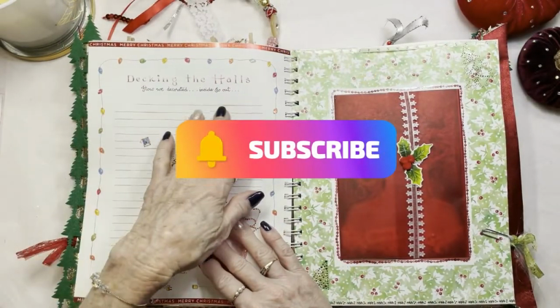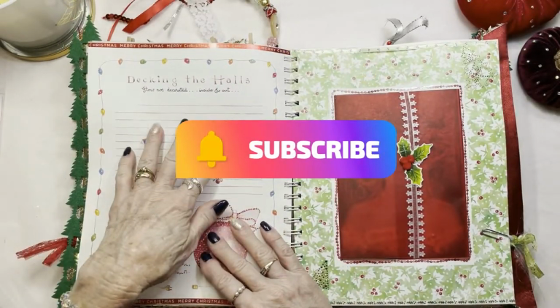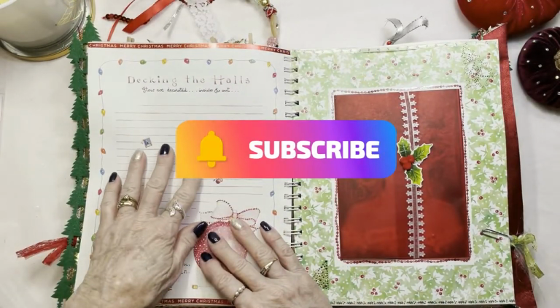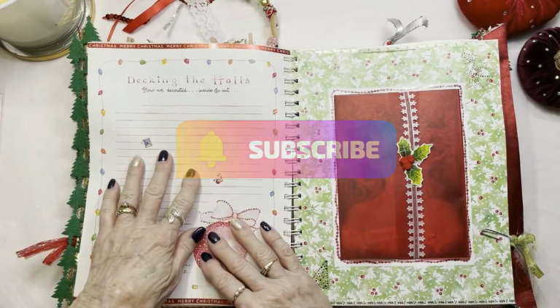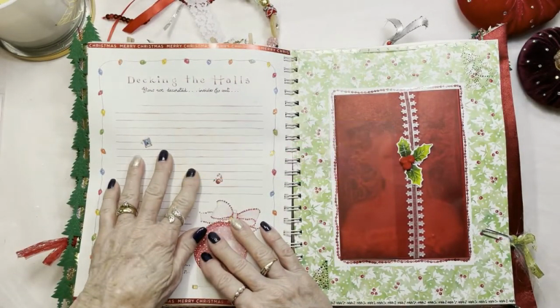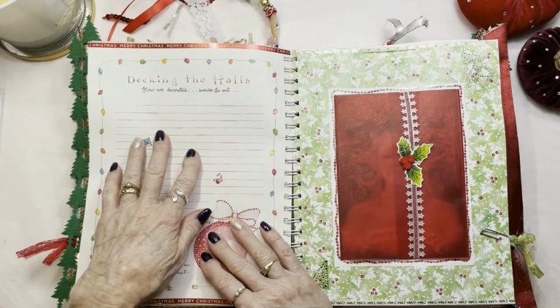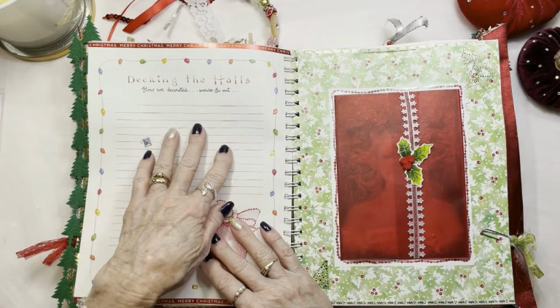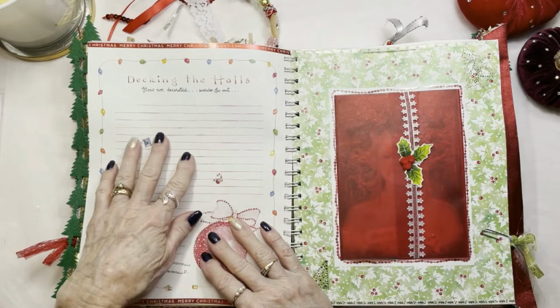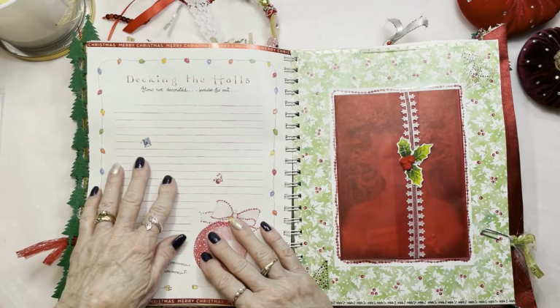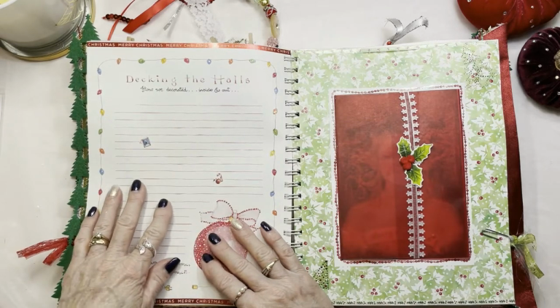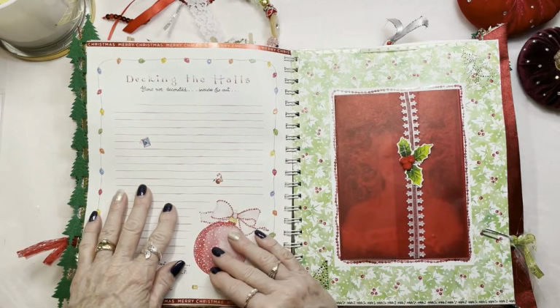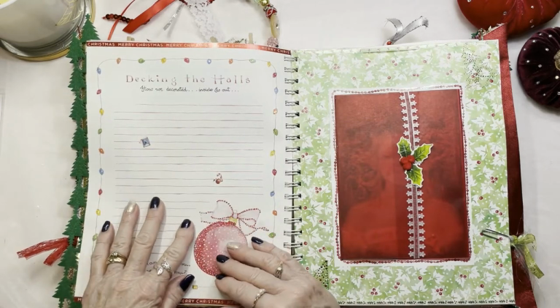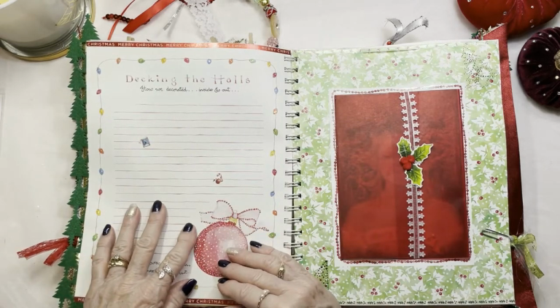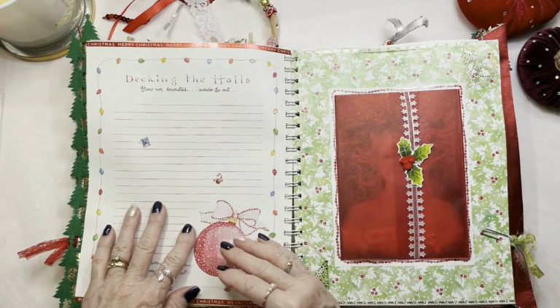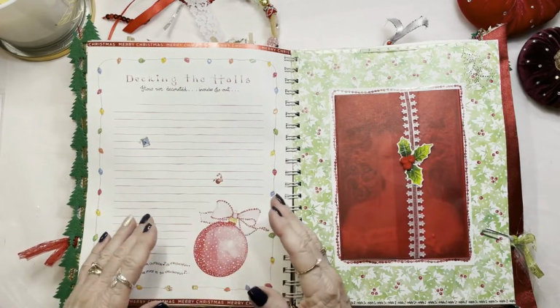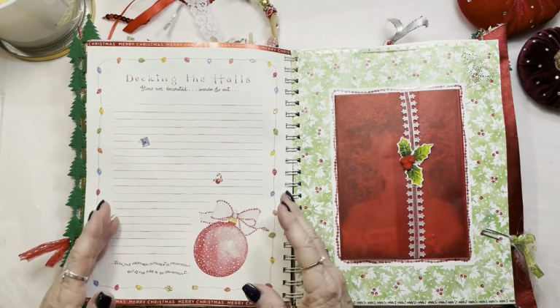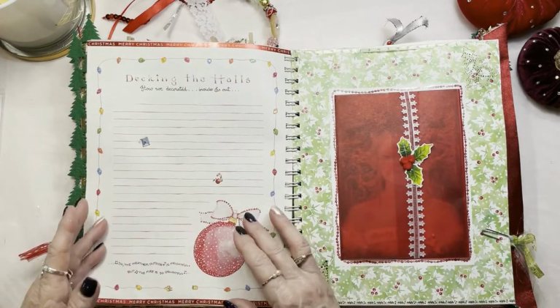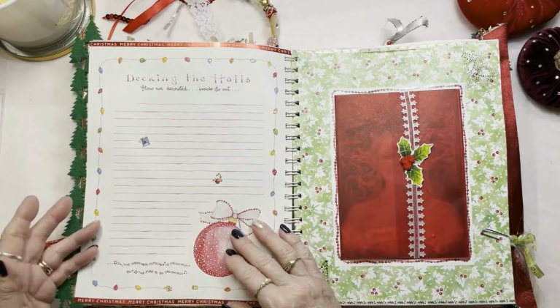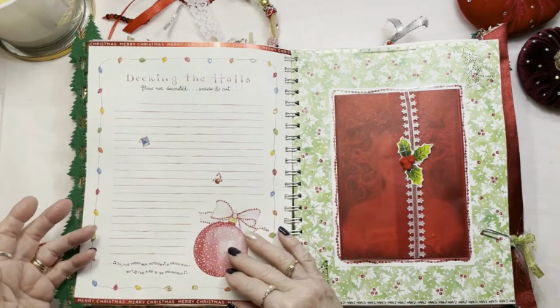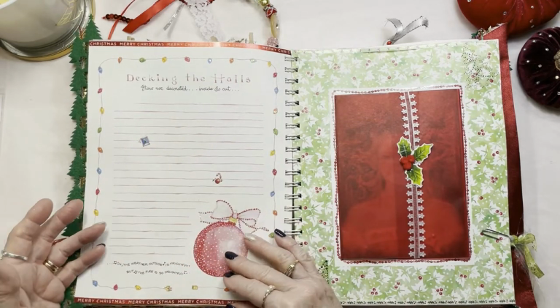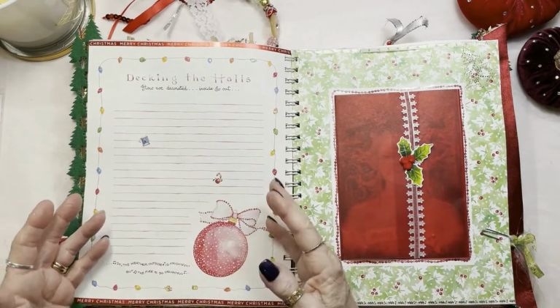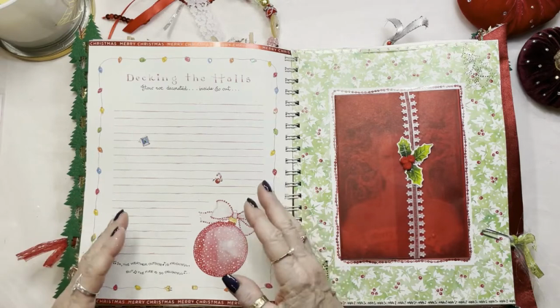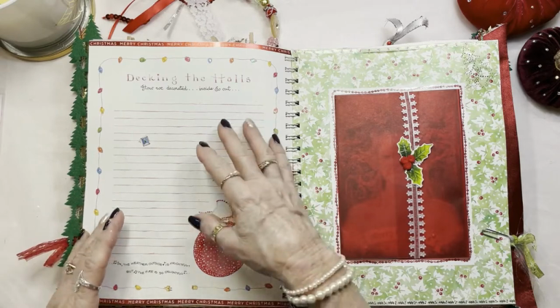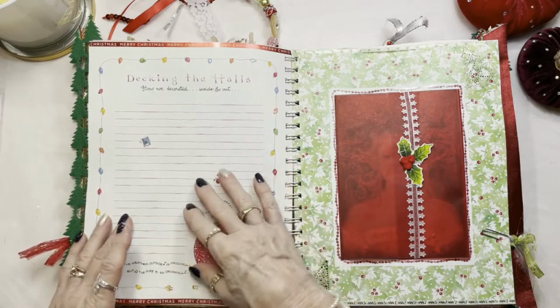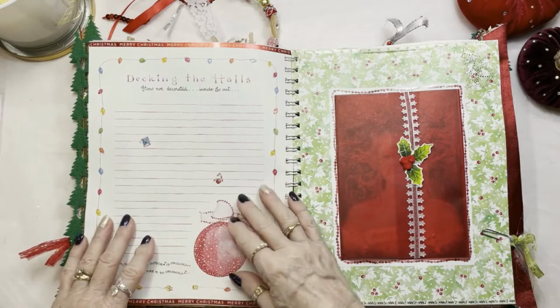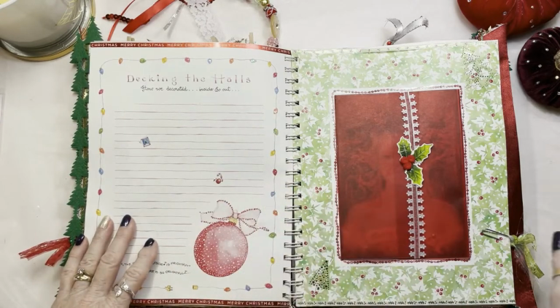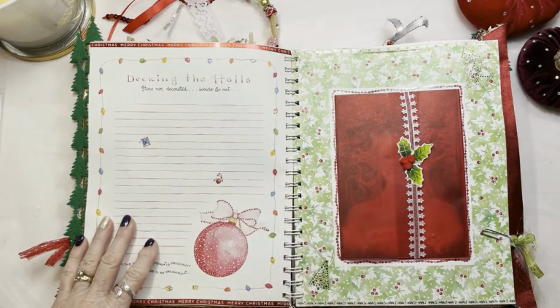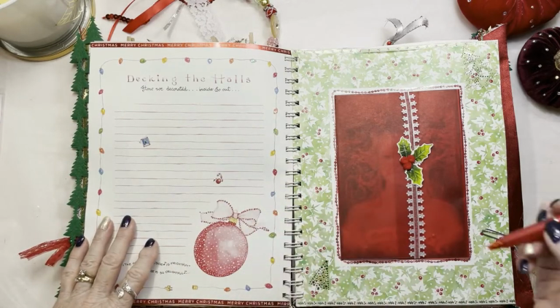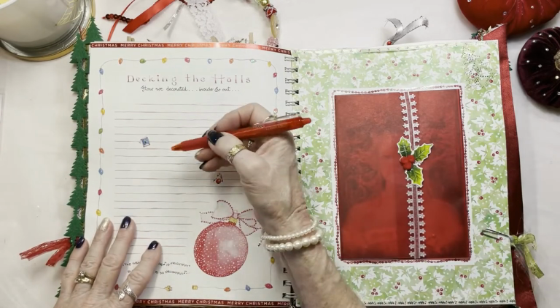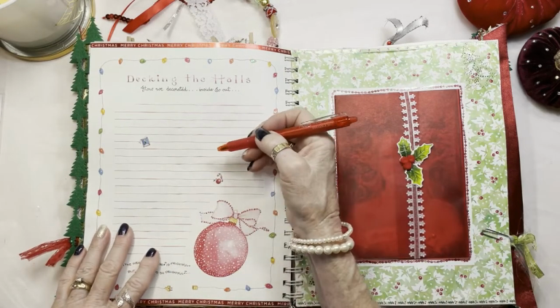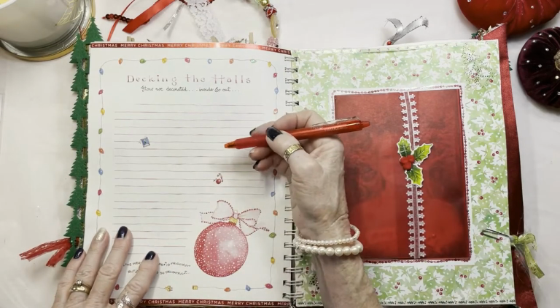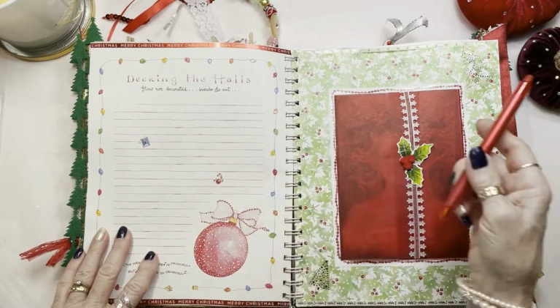Same thing here — decking the halls. How did you decorate your tree? How did you decorate the inside of your house? You could take pictures and put them here after making notes.